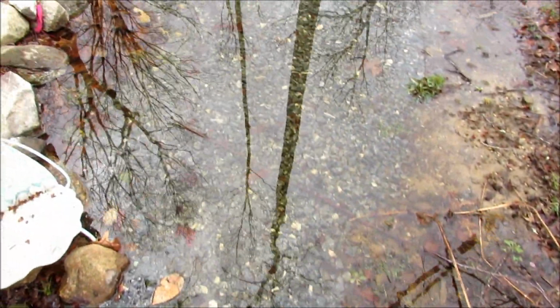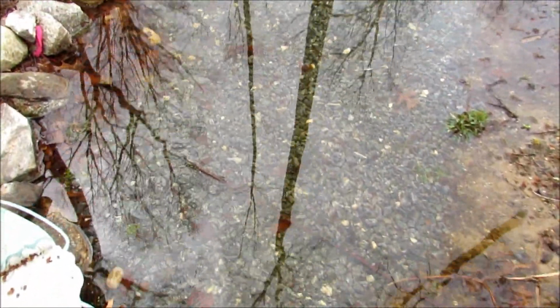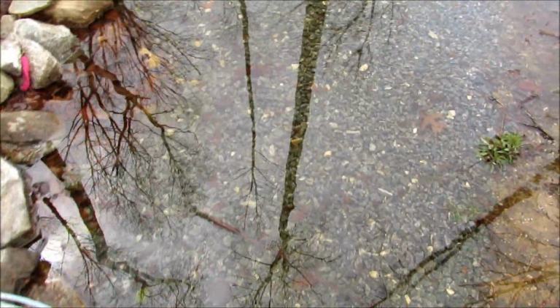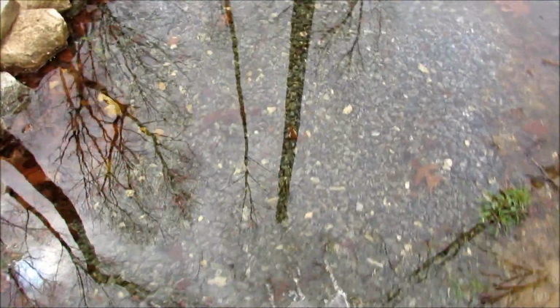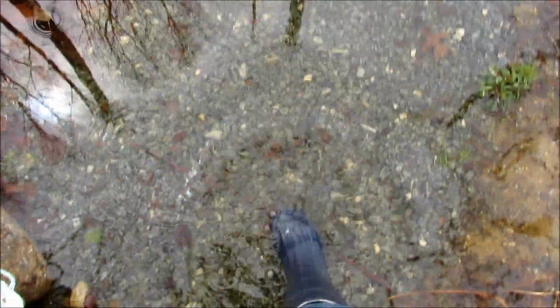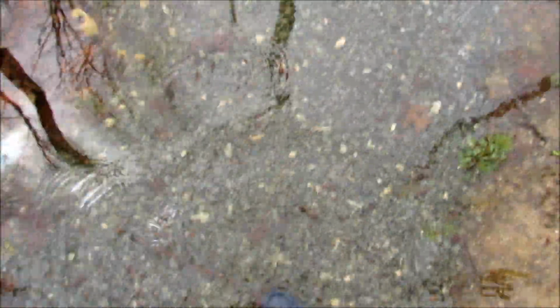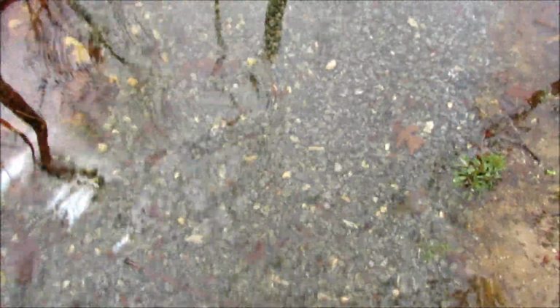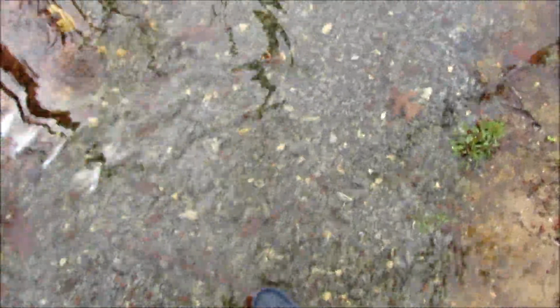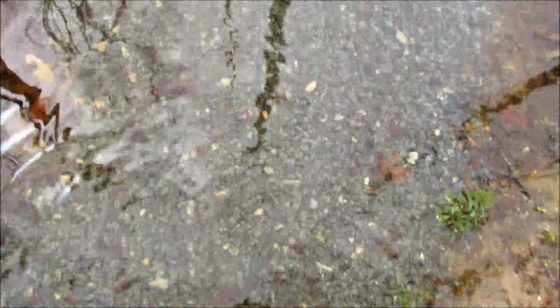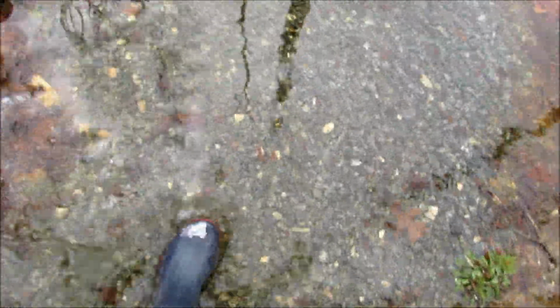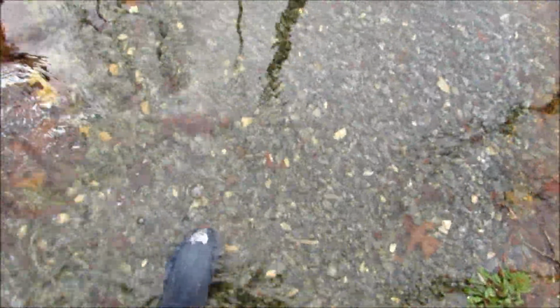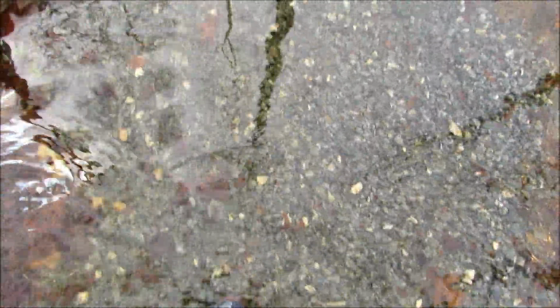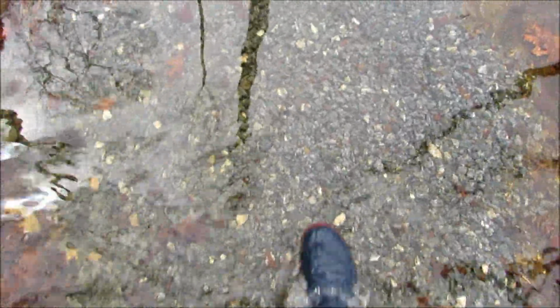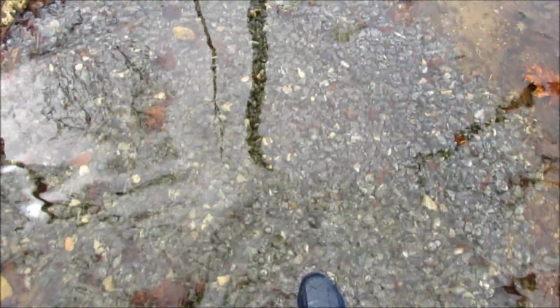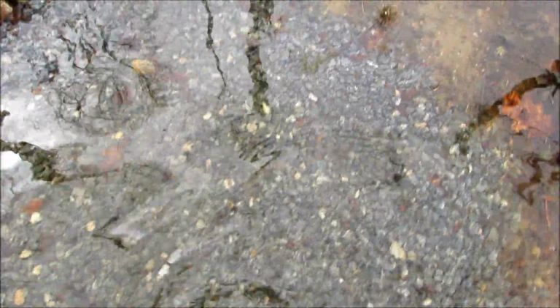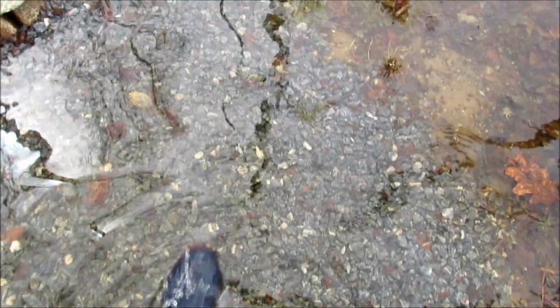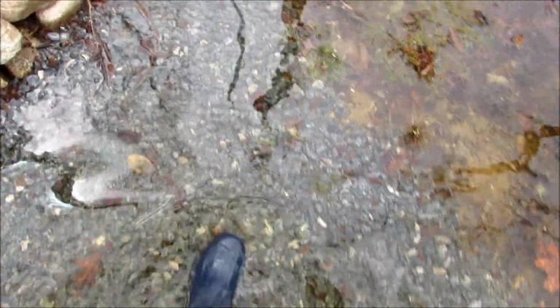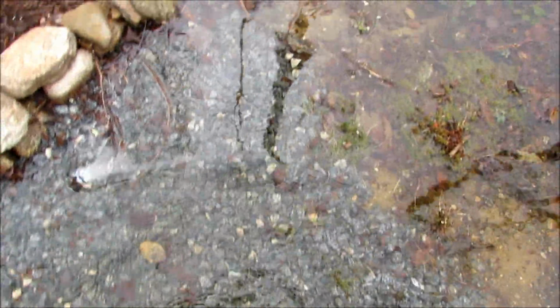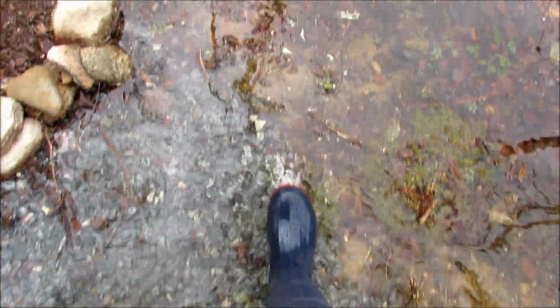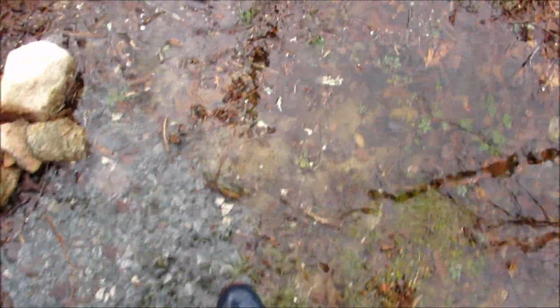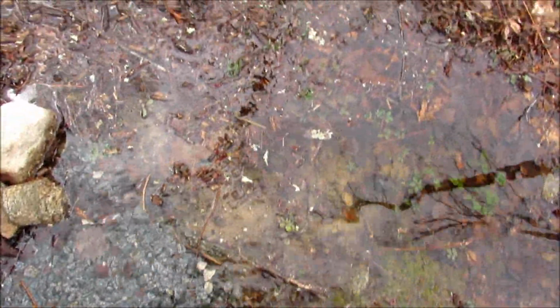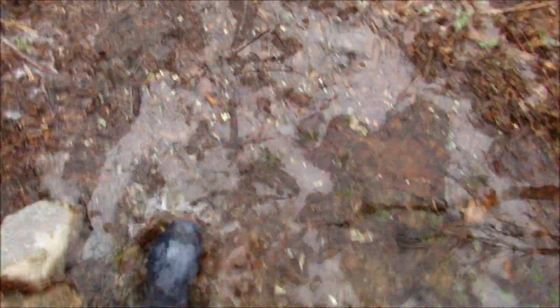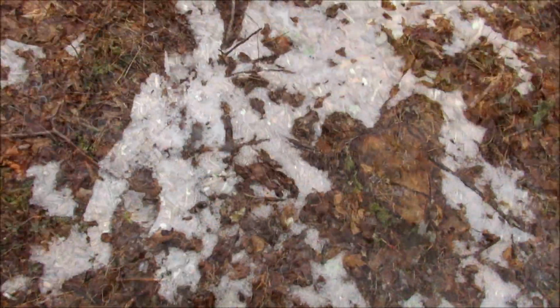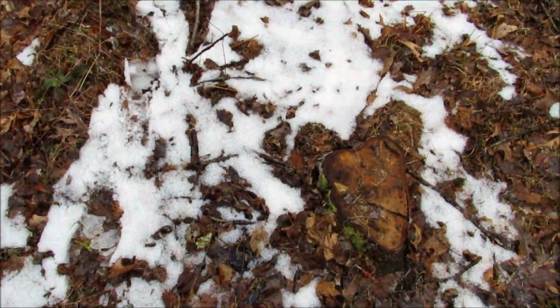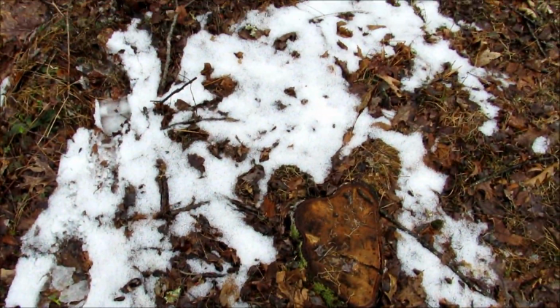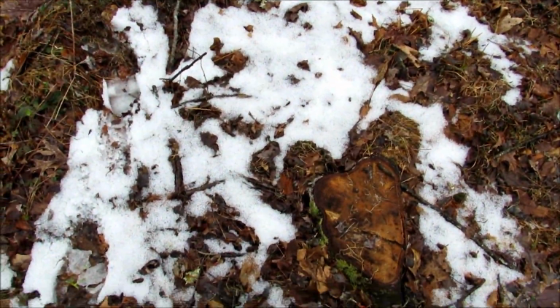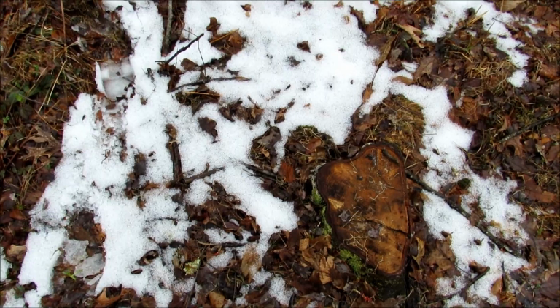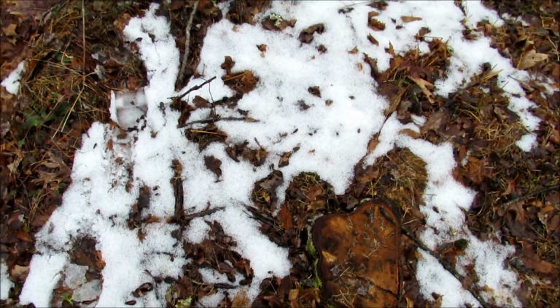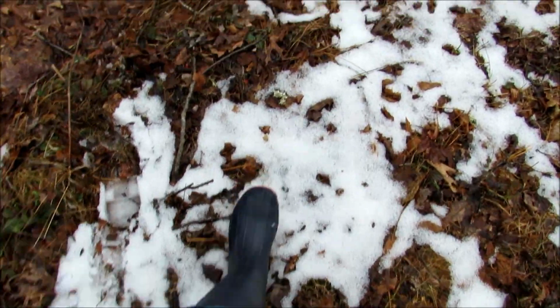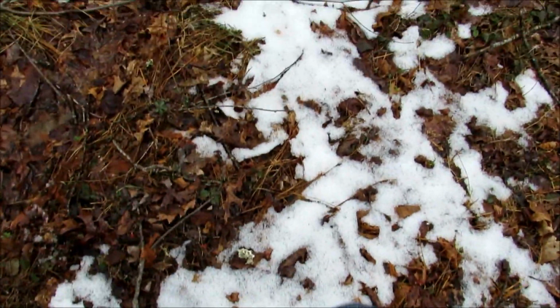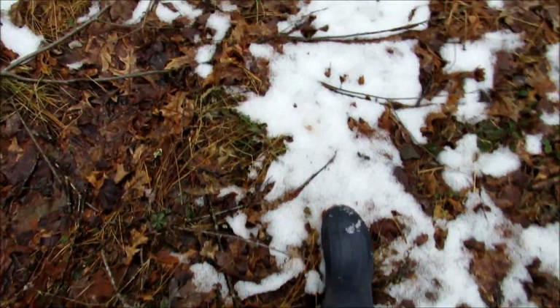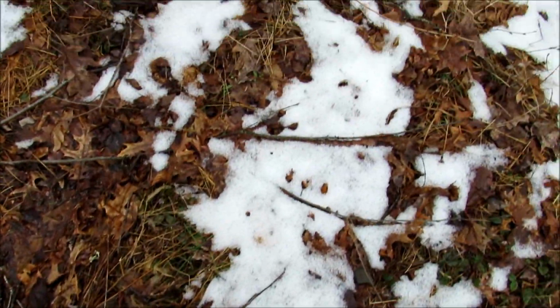With my blue boots on I walked to the rain garden. It was full of water from yesterday's rain and snow melt. I headed off into the woods where some of the snow had not melted yet.